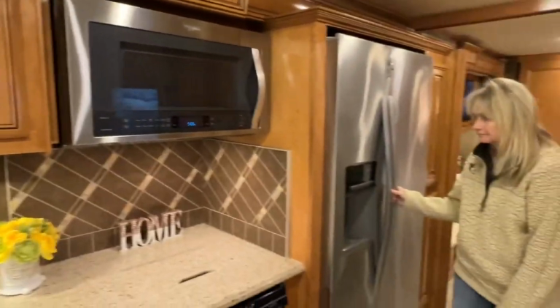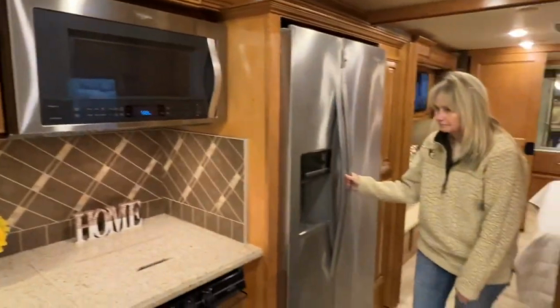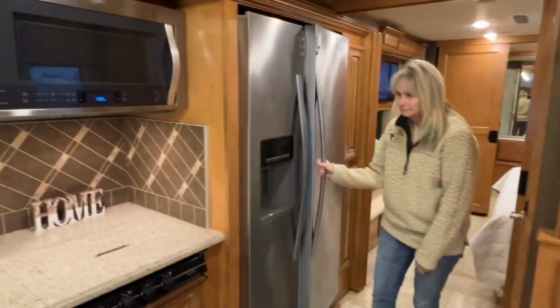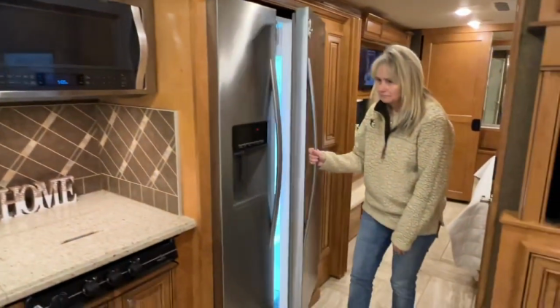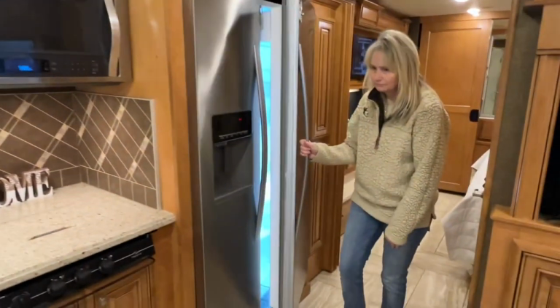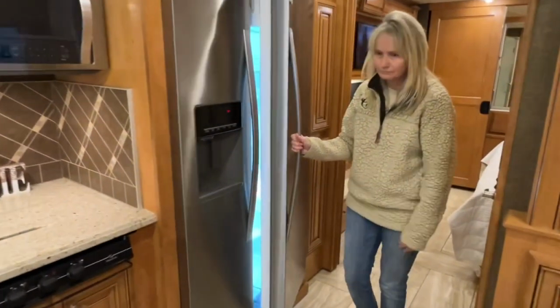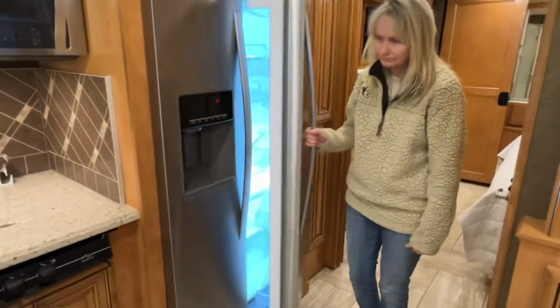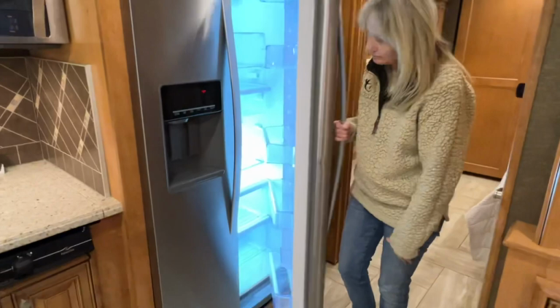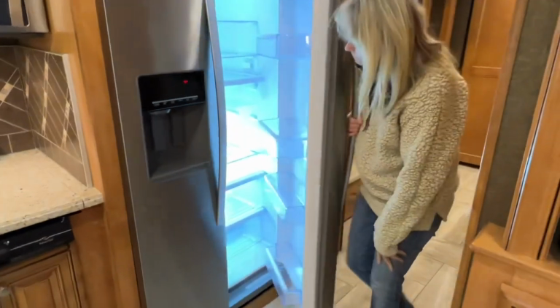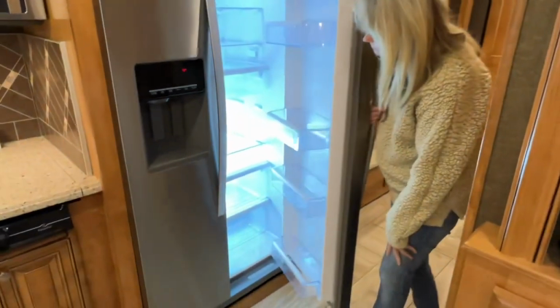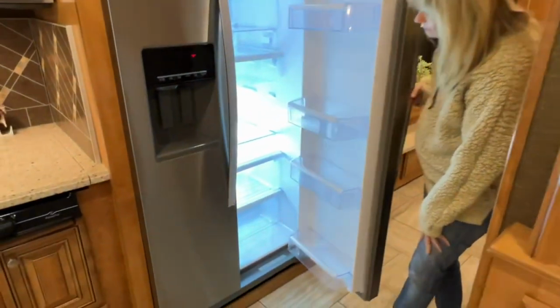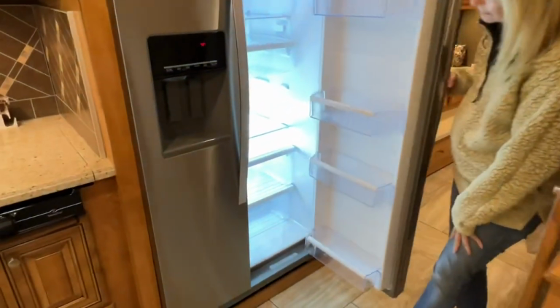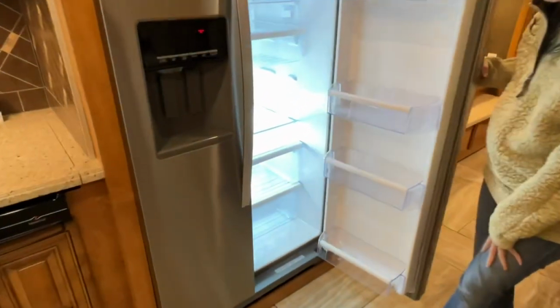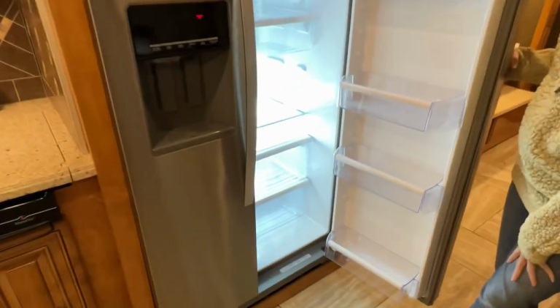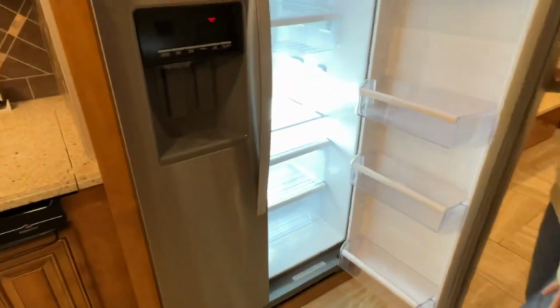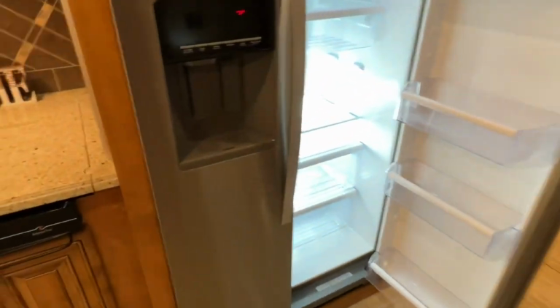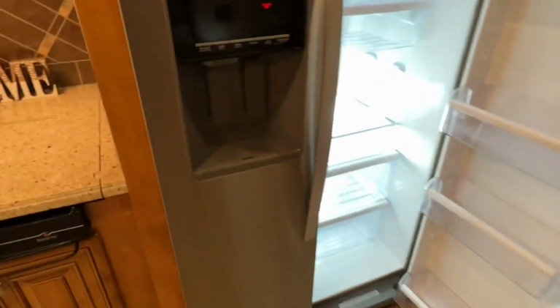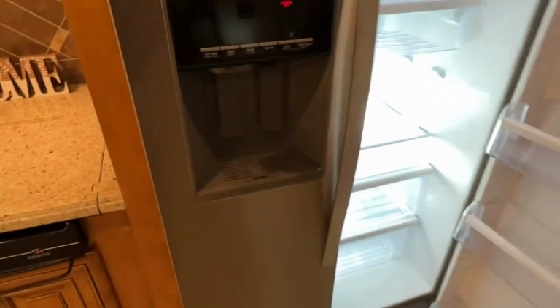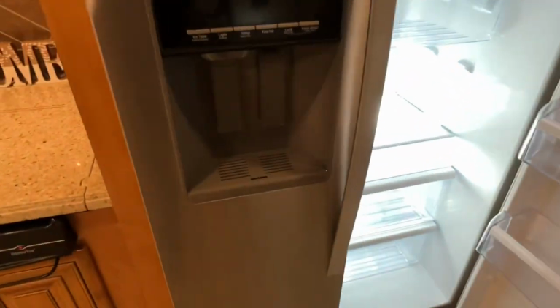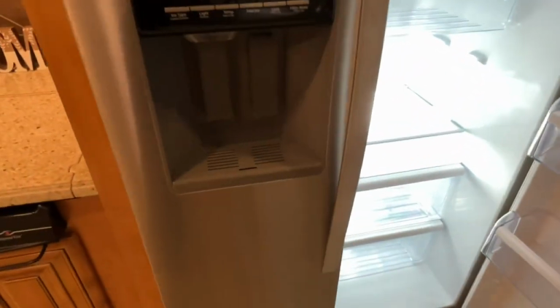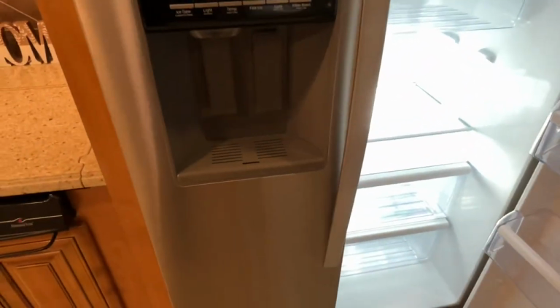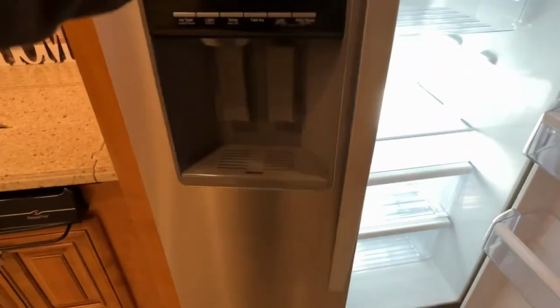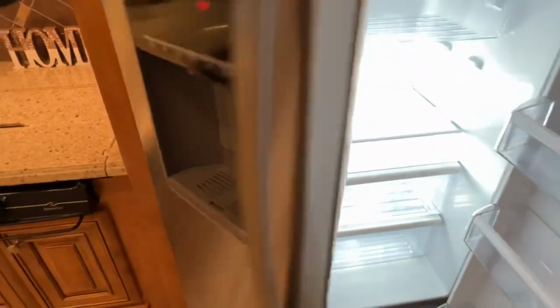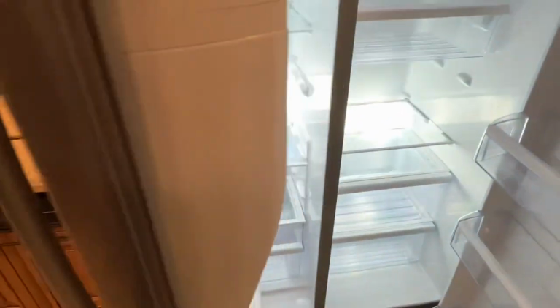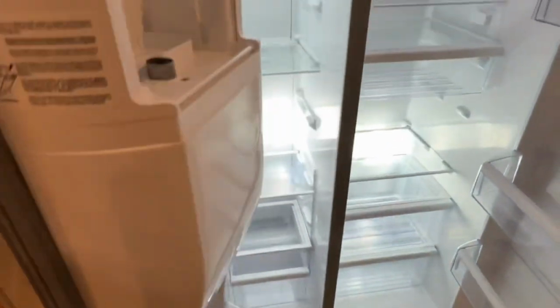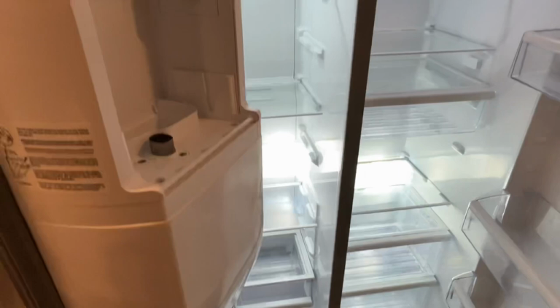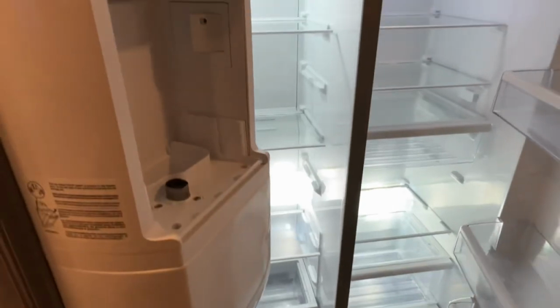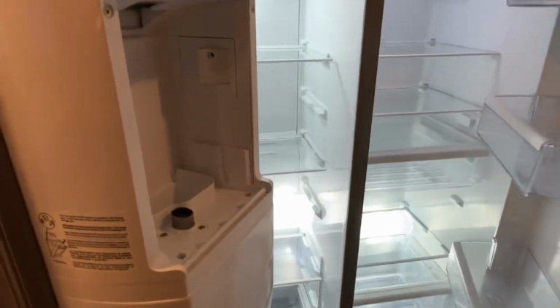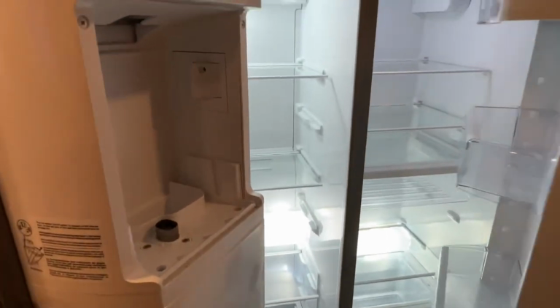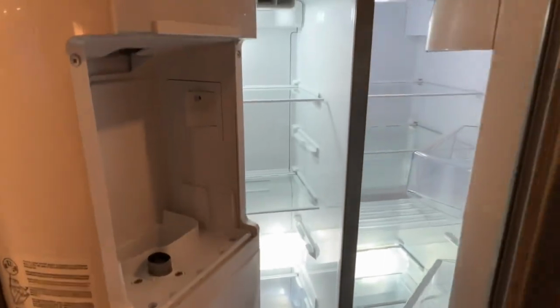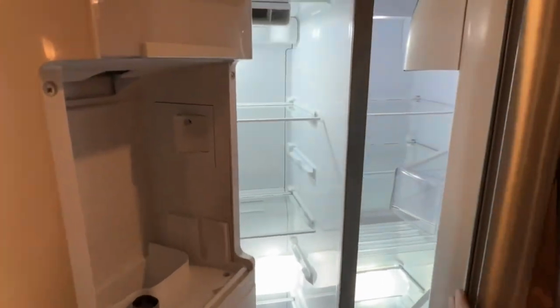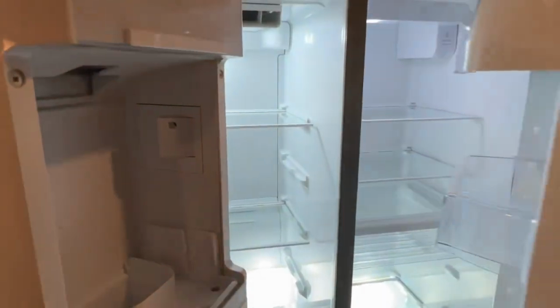How about a full-size residential refrigerator with a water and ice dispenser? That works right off the inverter.